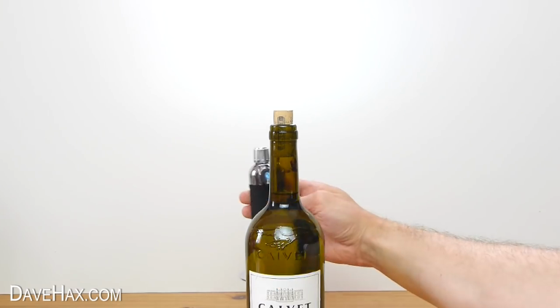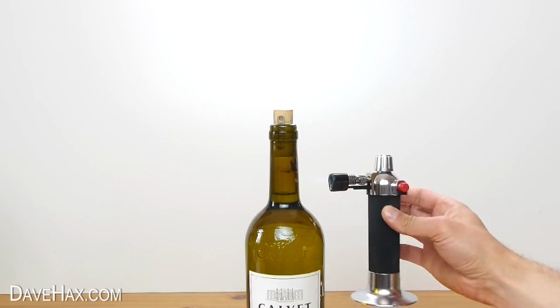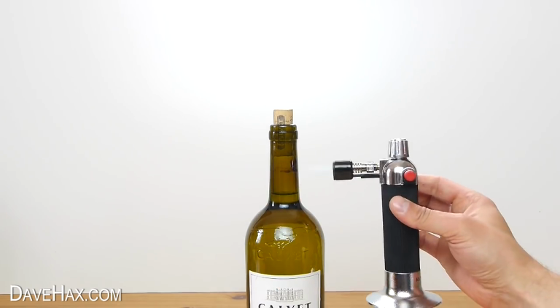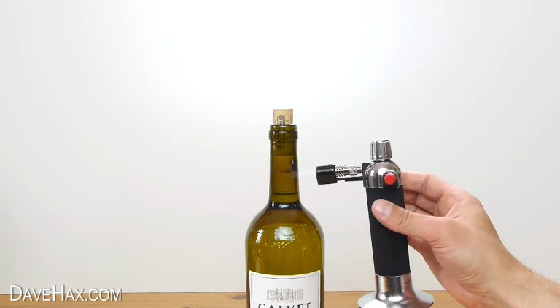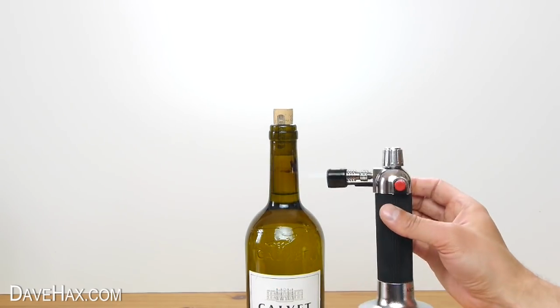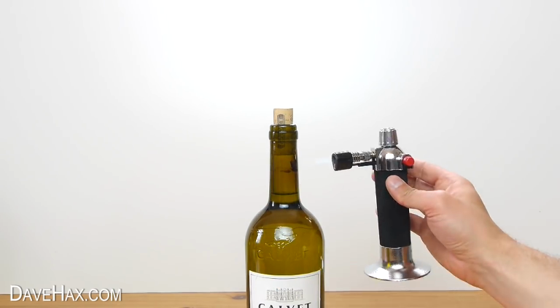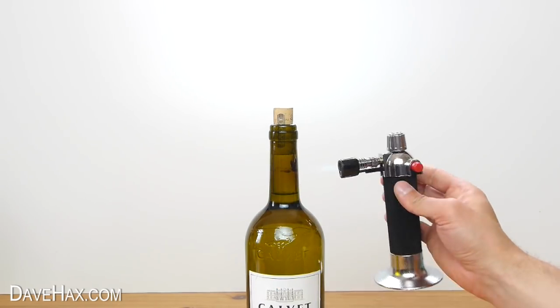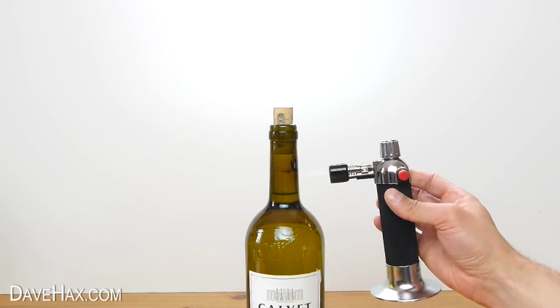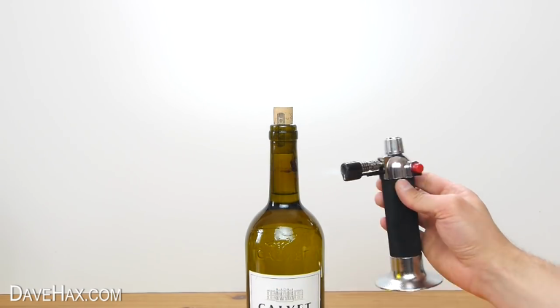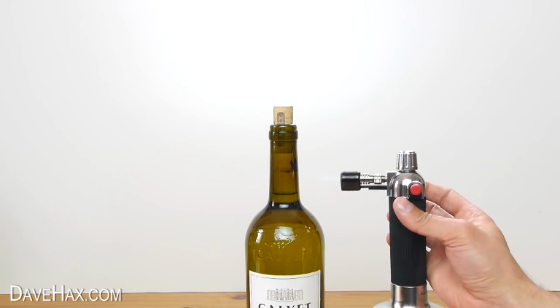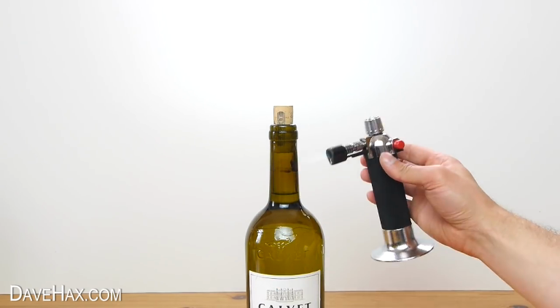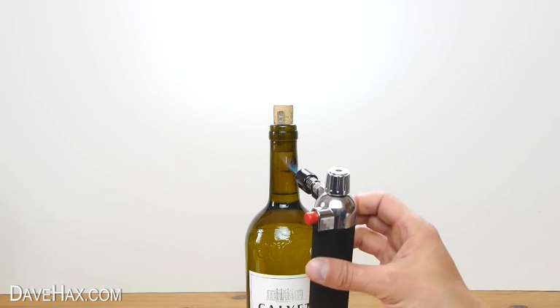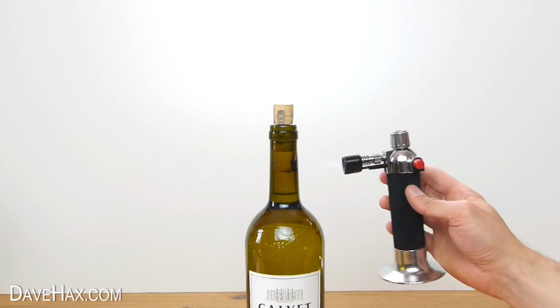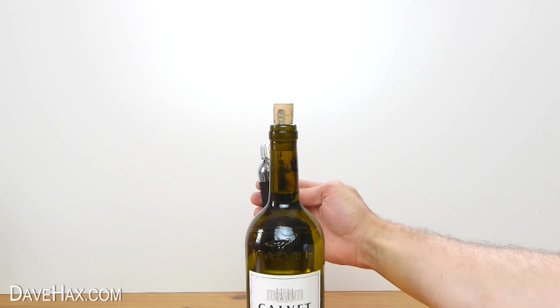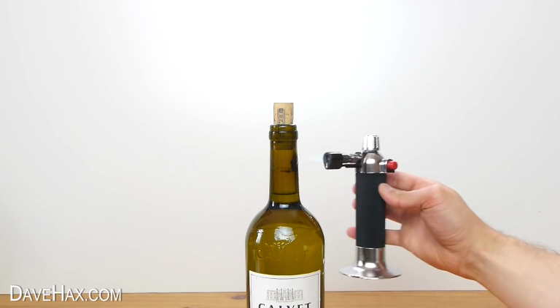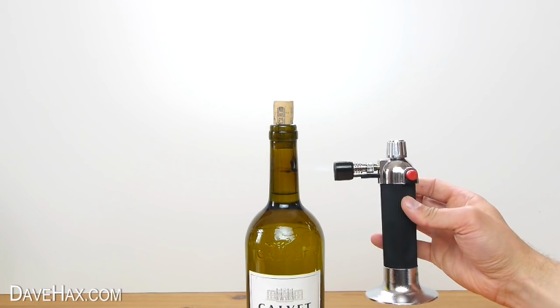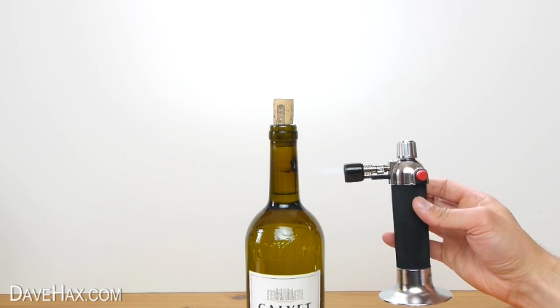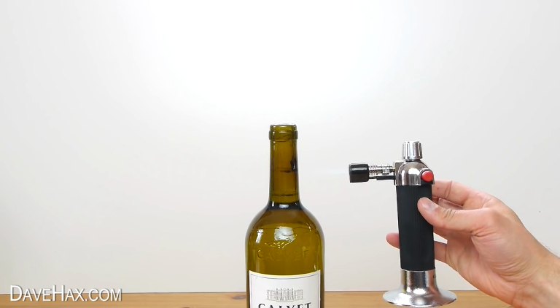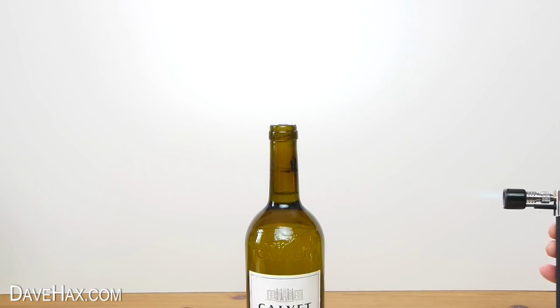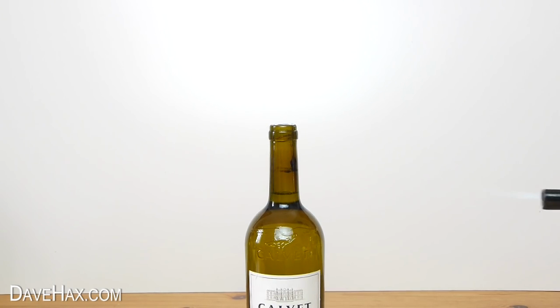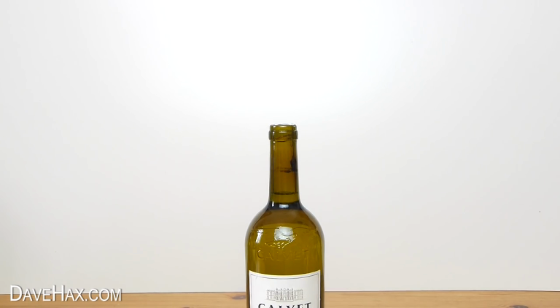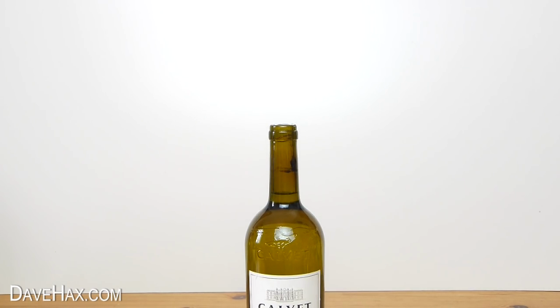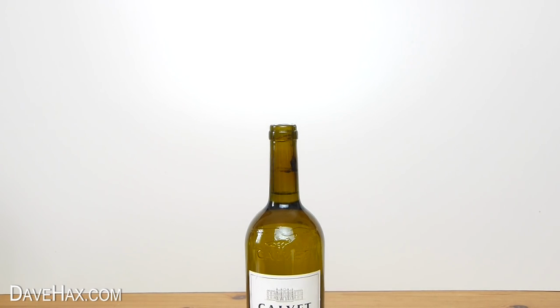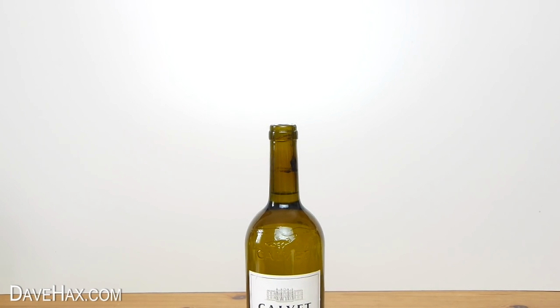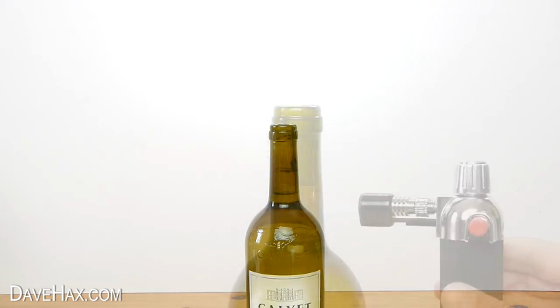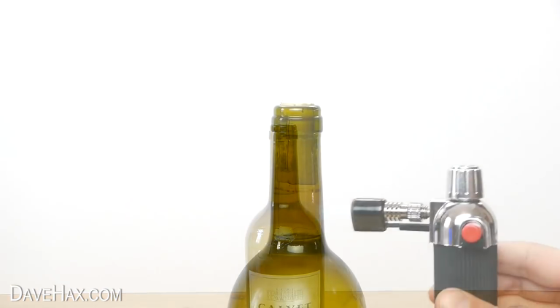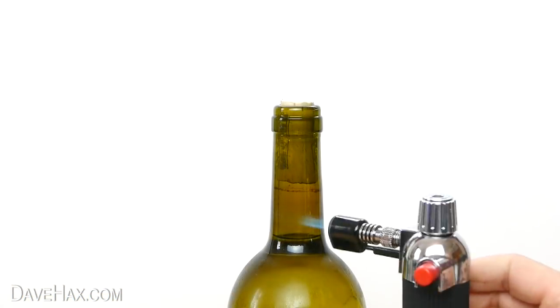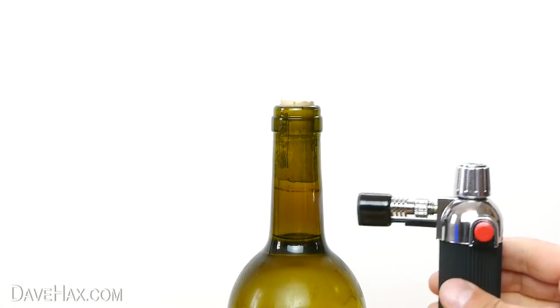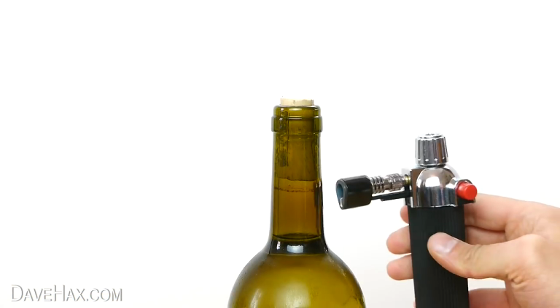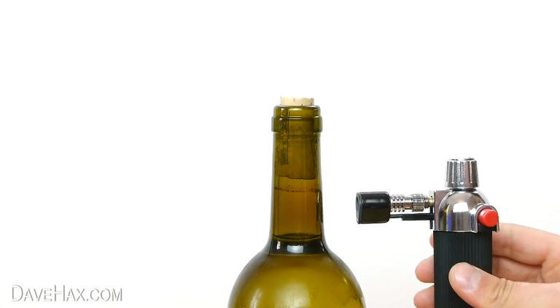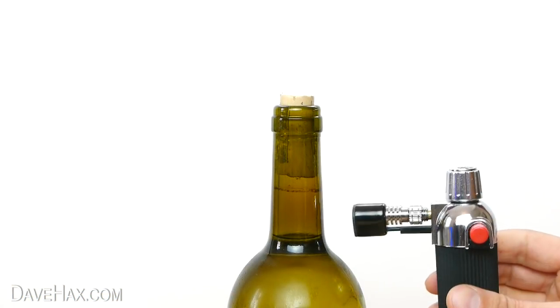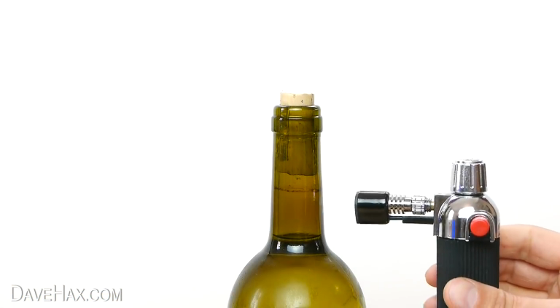When it does go, it really does shoot out, so don't point it at anything important. And if we do it again with another bottle, you can see it a little closer up.